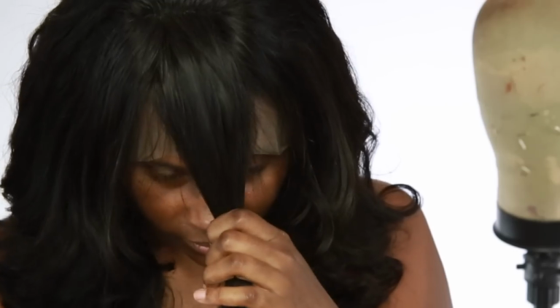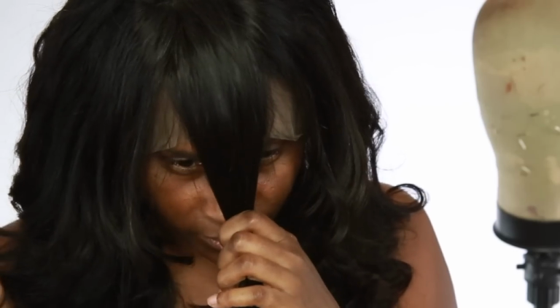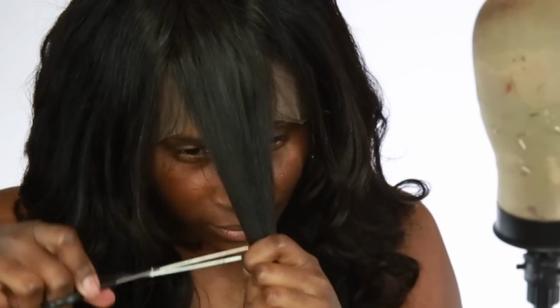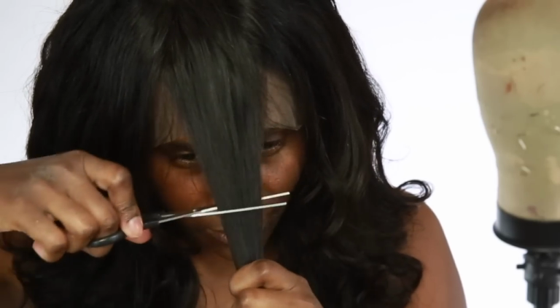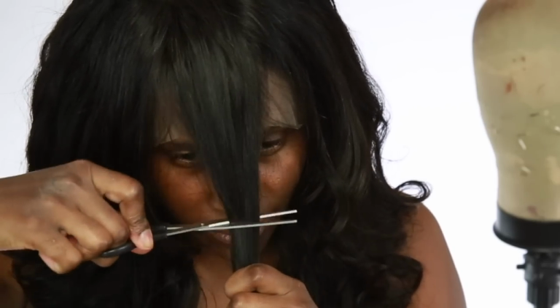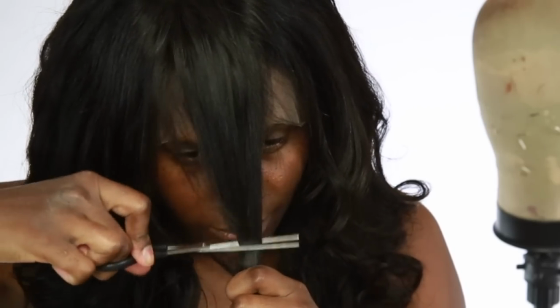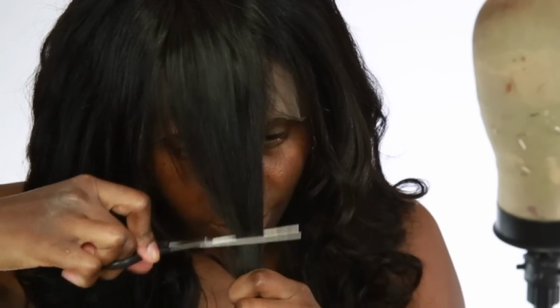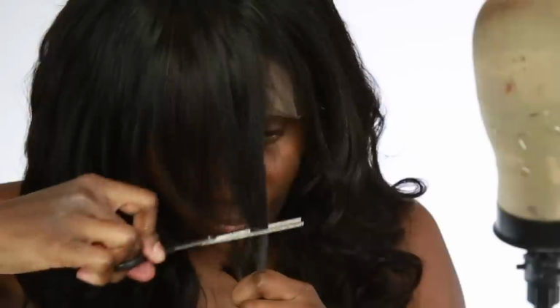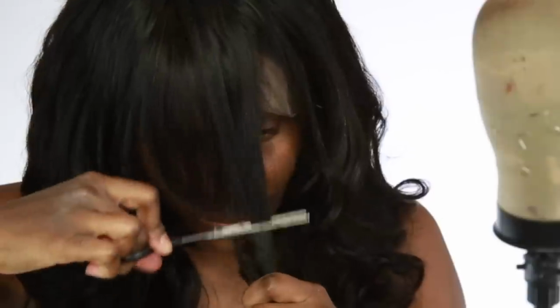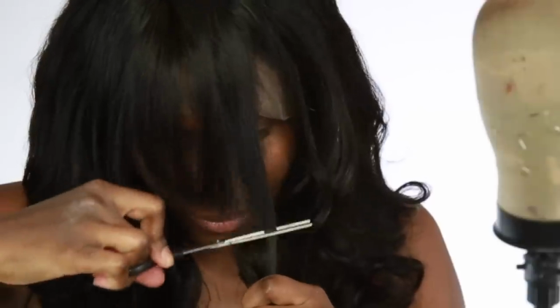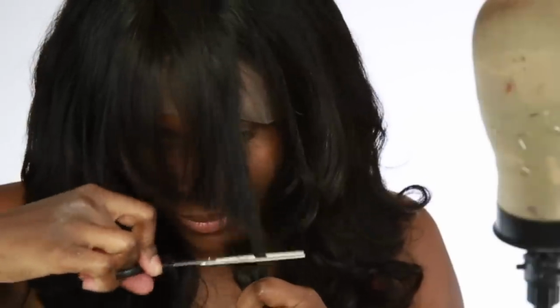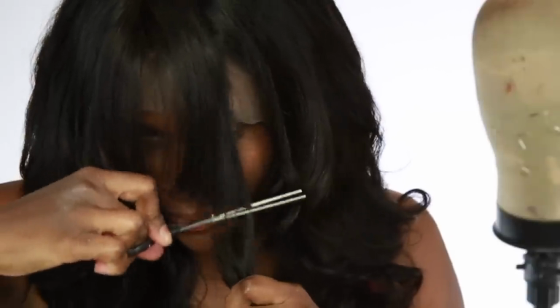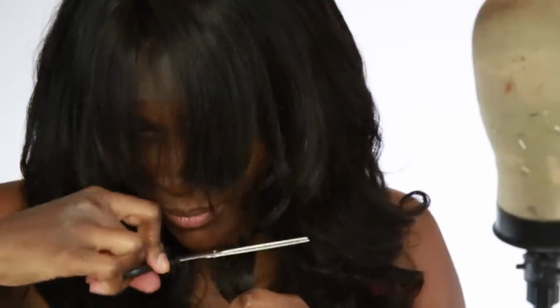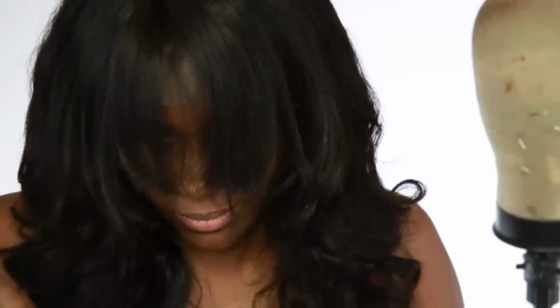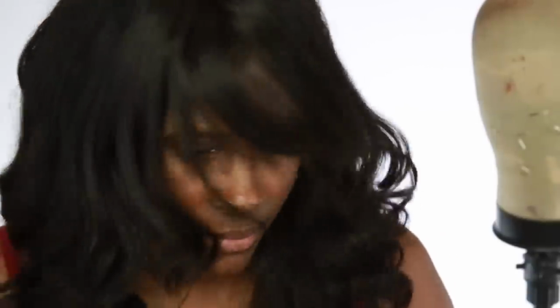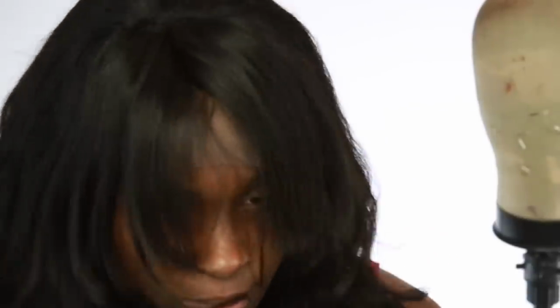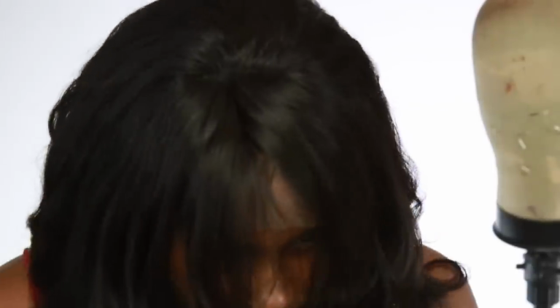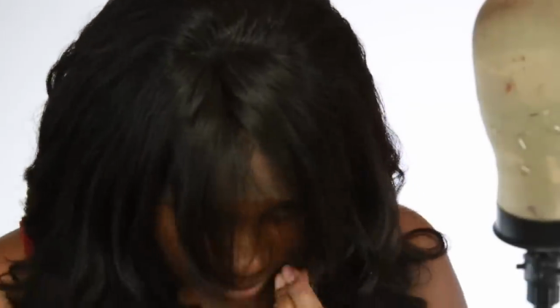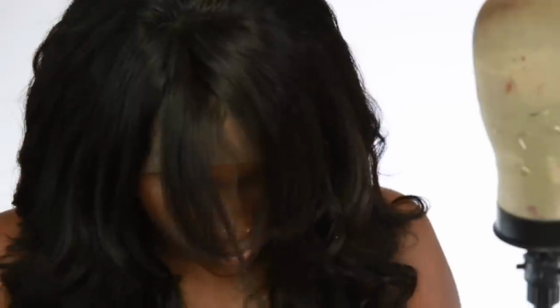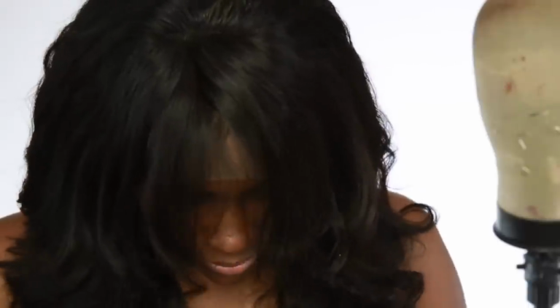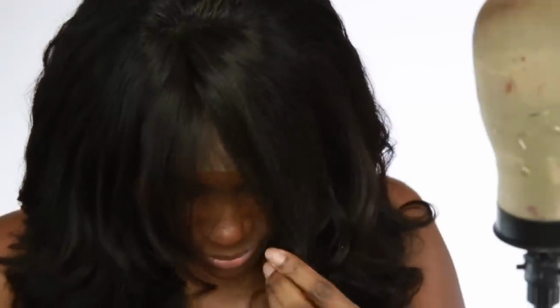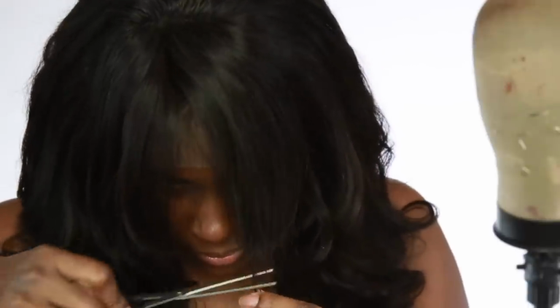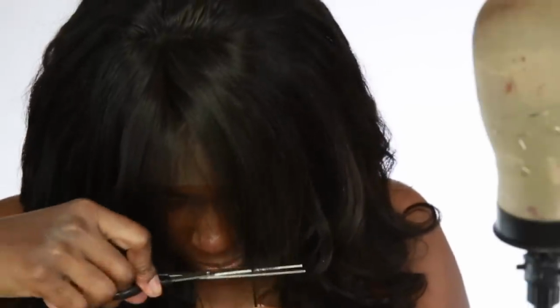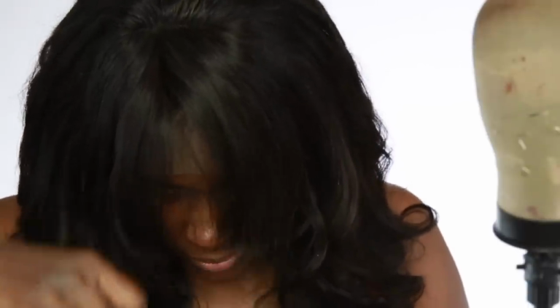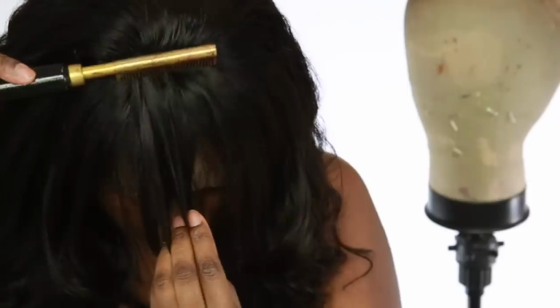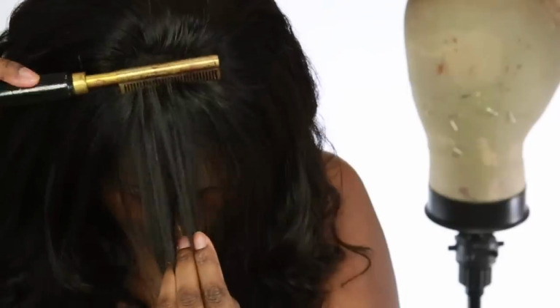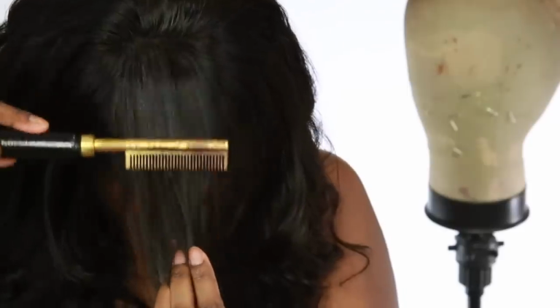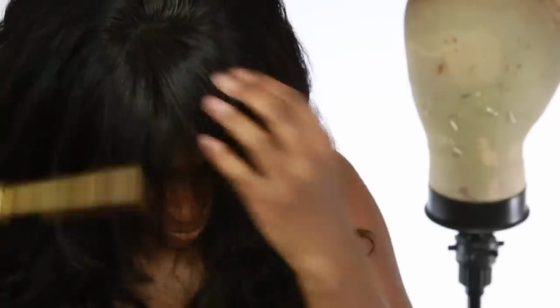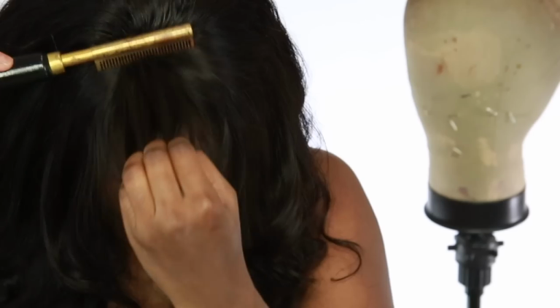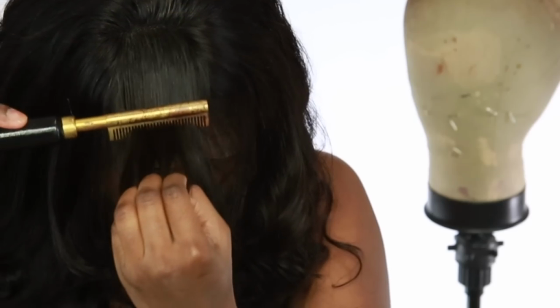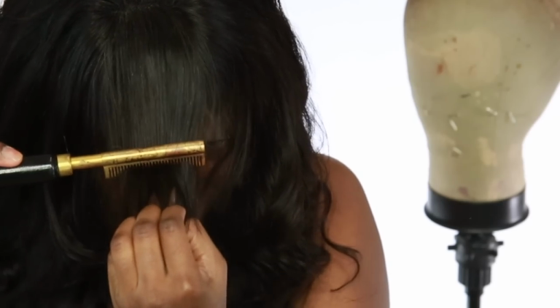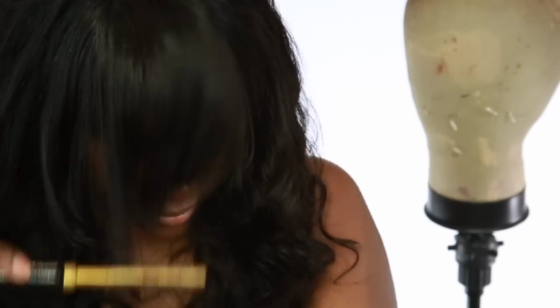When you're cutting your bang, make sure you have the wig on your head, because you want to make sure you measure it the correct way. If you do it on the wig head it might not be the same on your natural head. So make sure you do it on your own head.